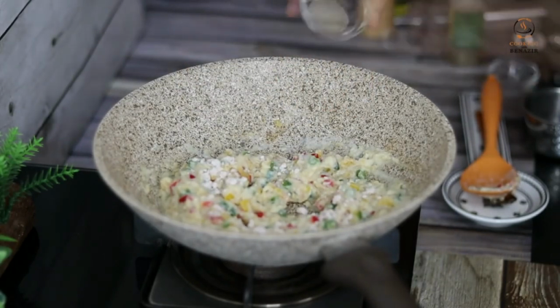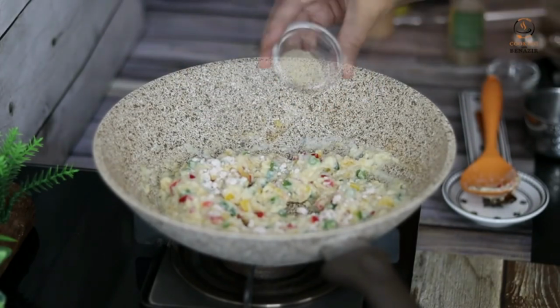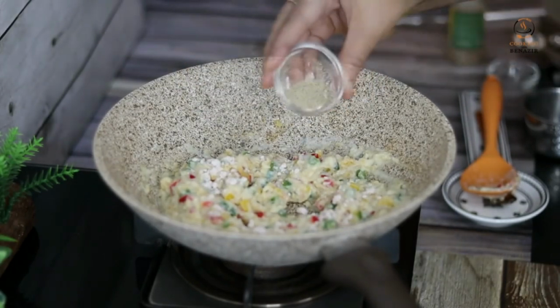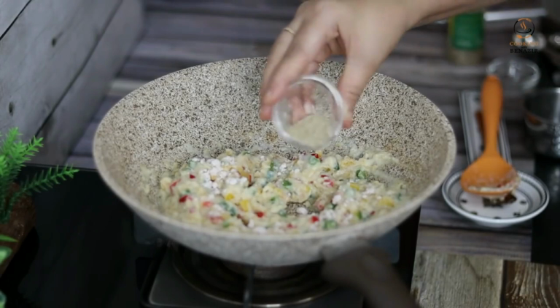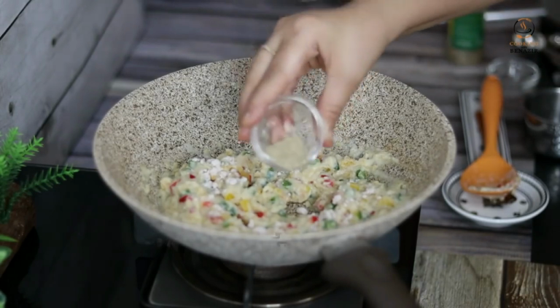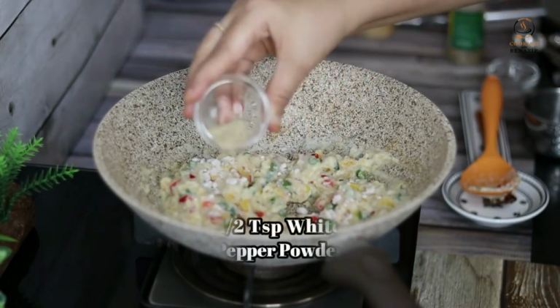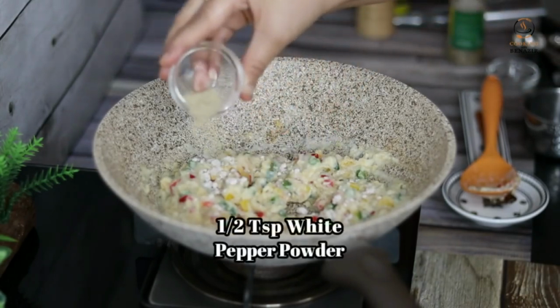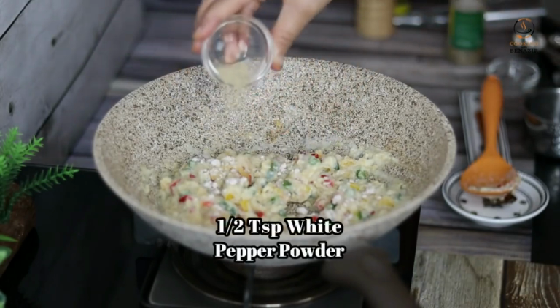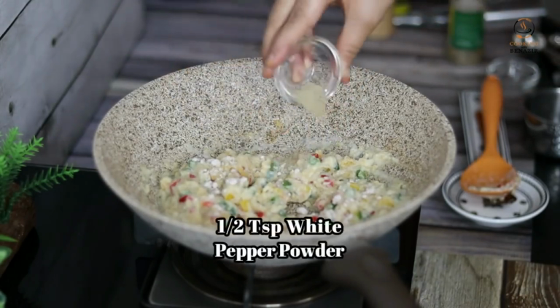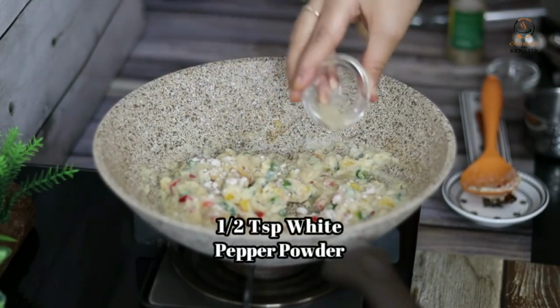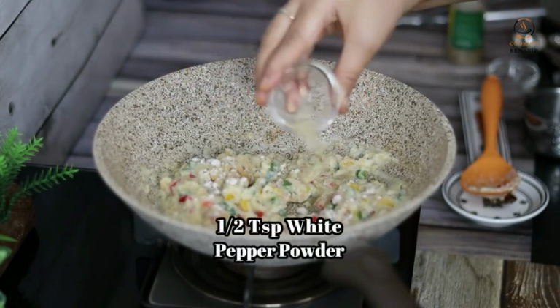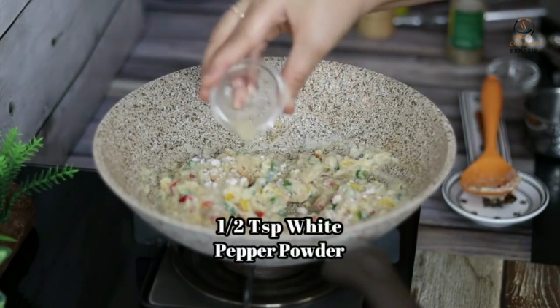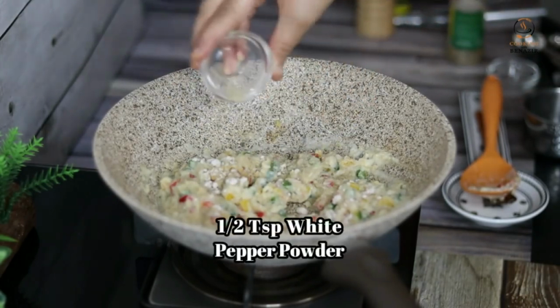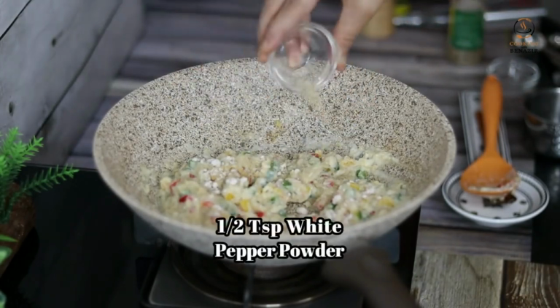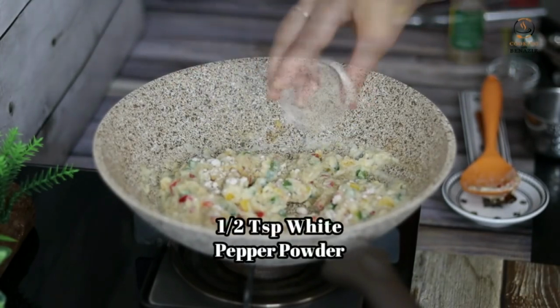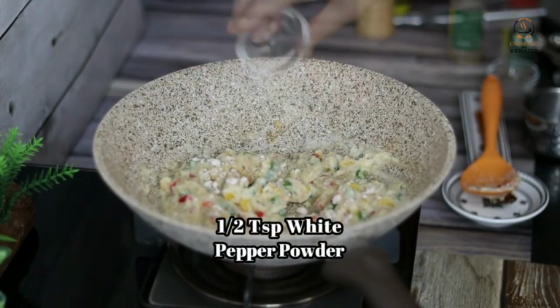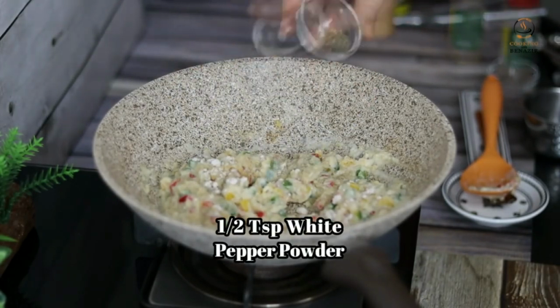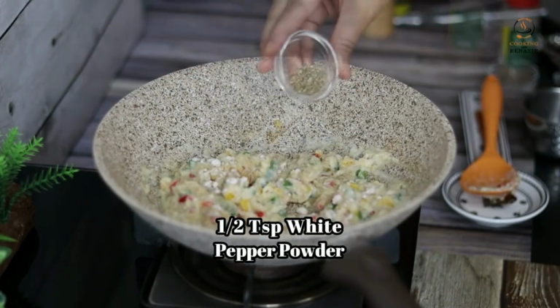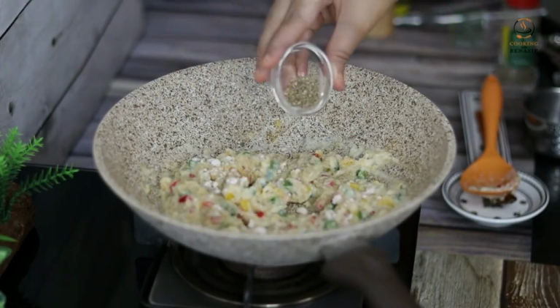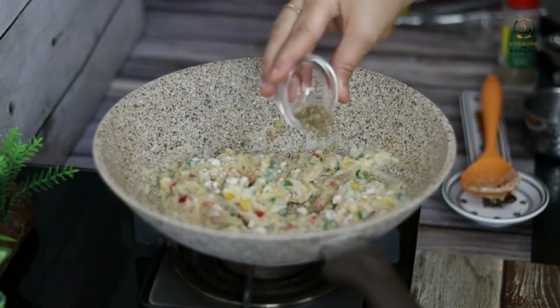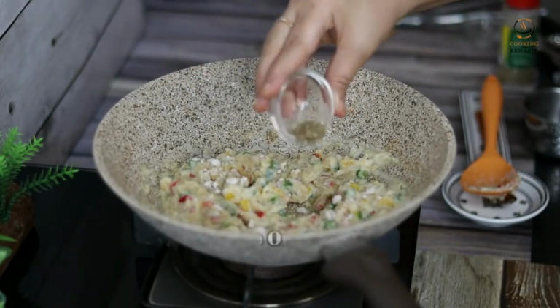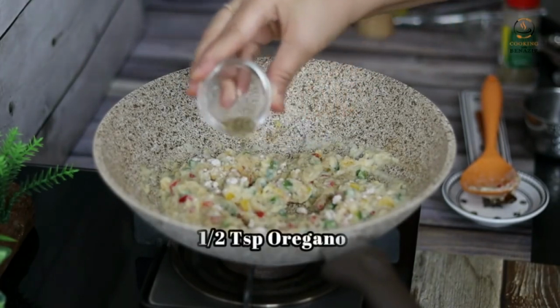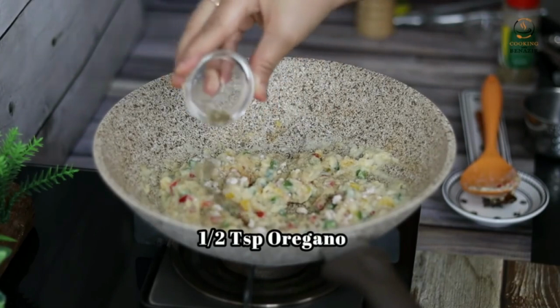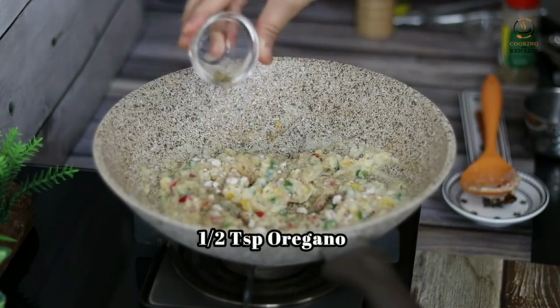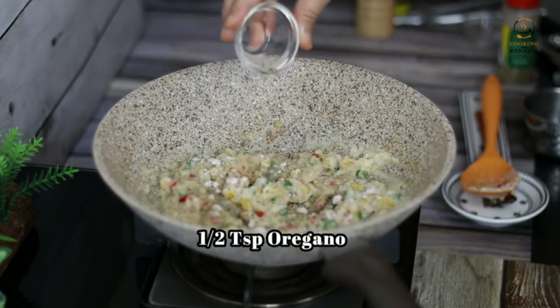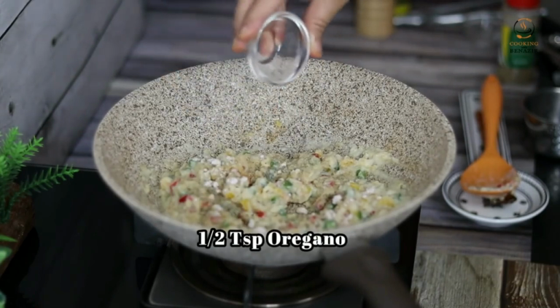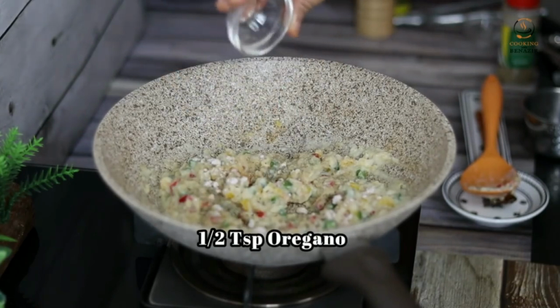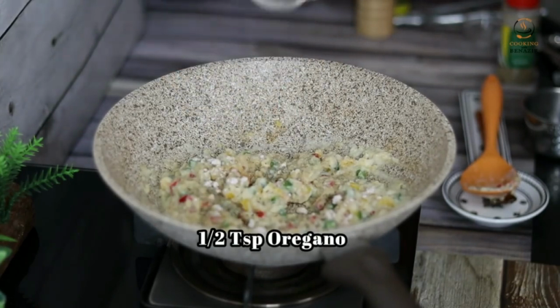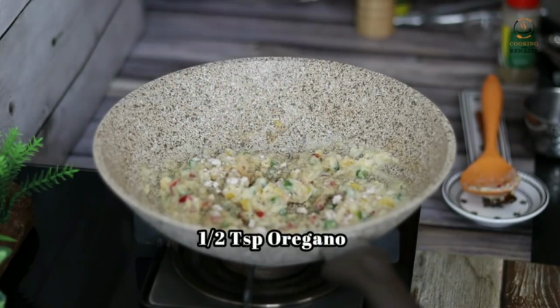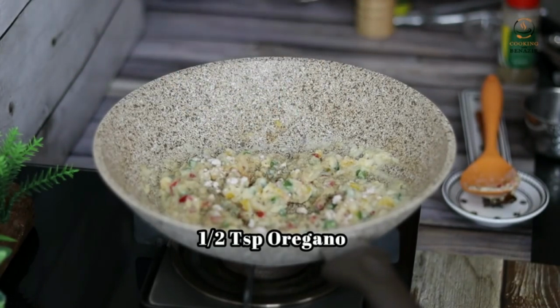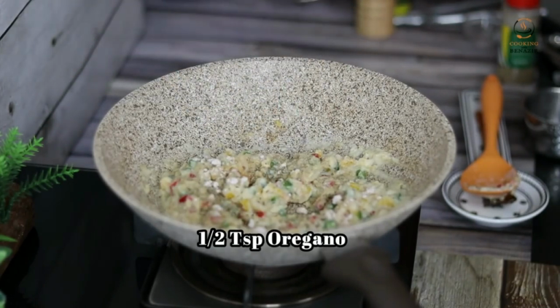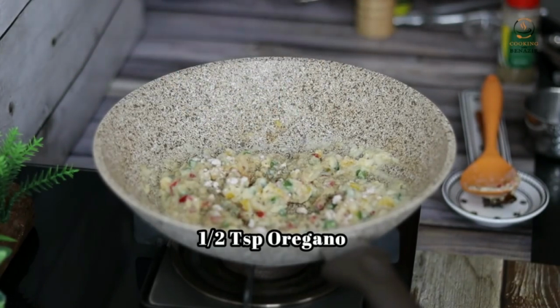Add half a teaspoon of lal mirch powder. You can use Kali mirch. Add half a teaspoon of oregano. You can use mixed herbs or skip it.